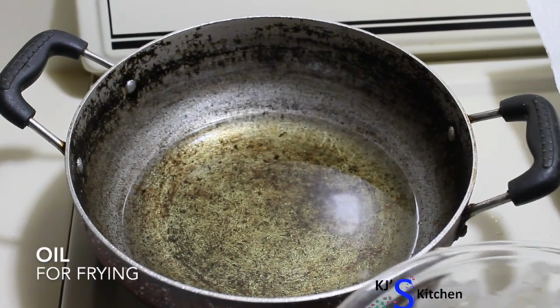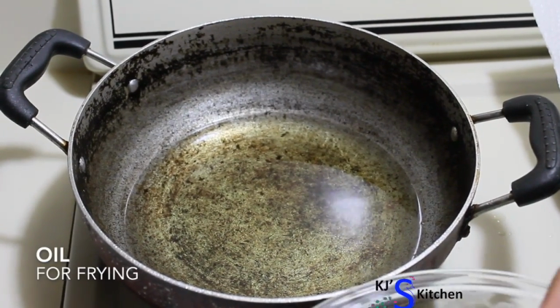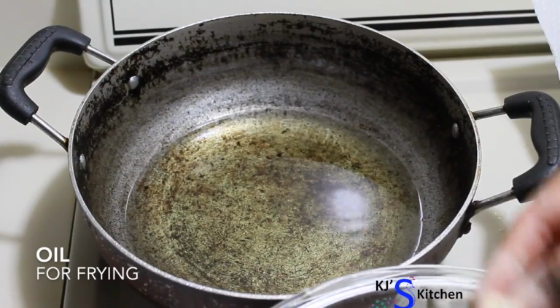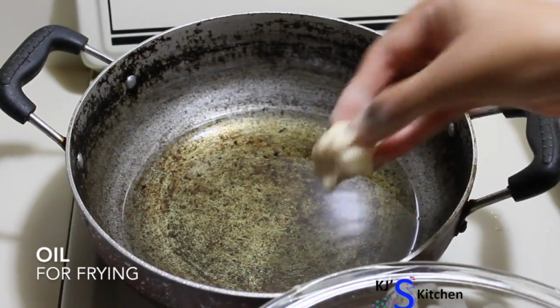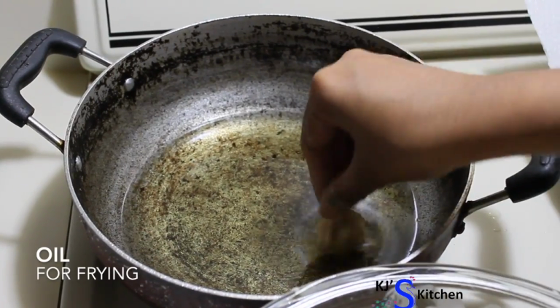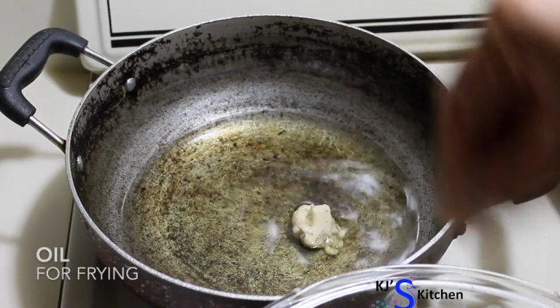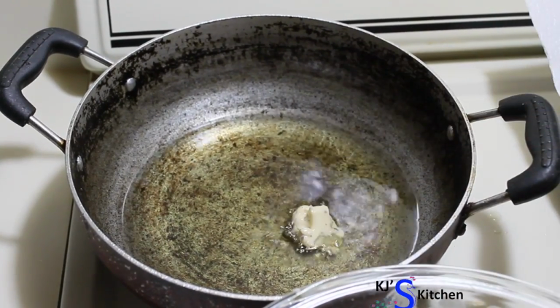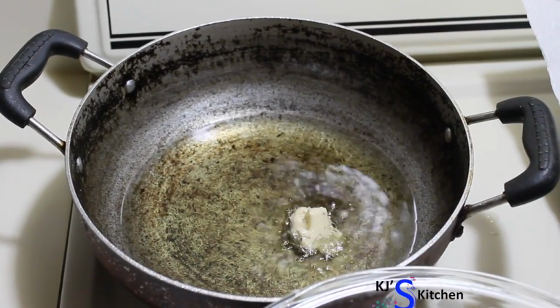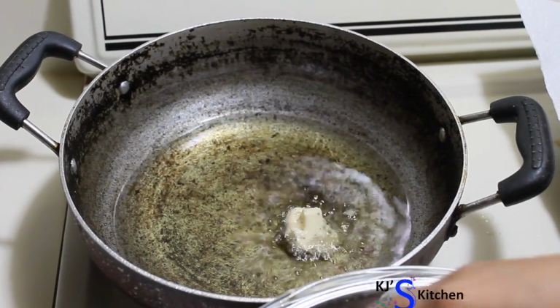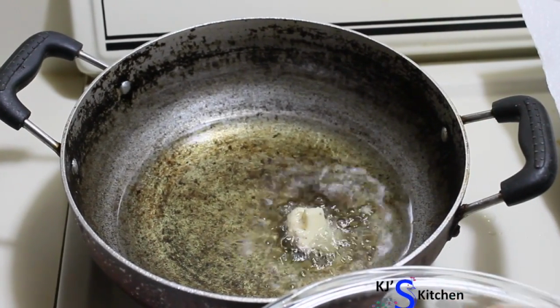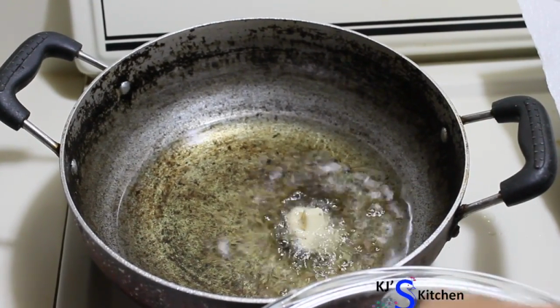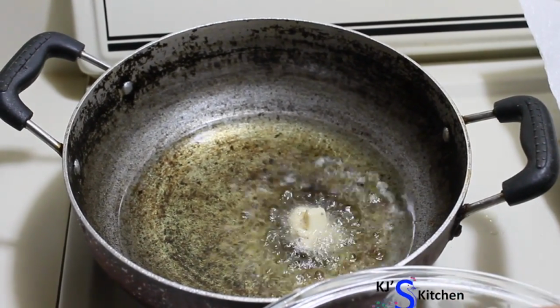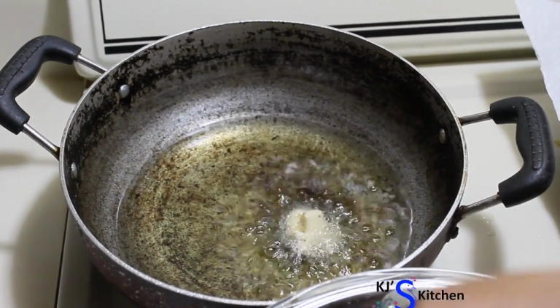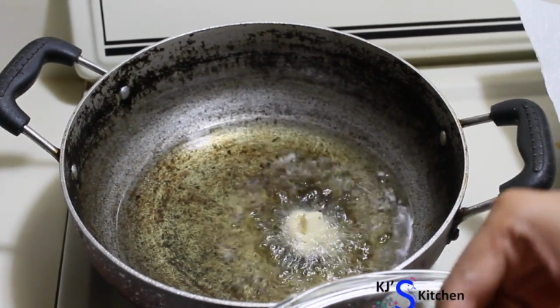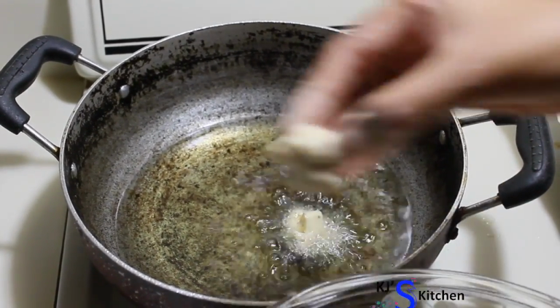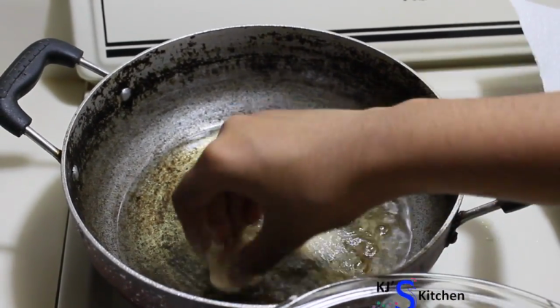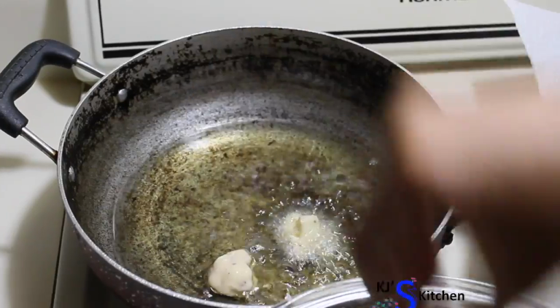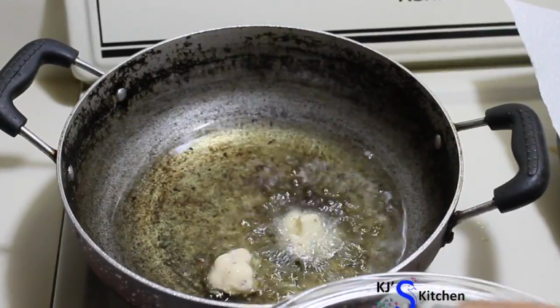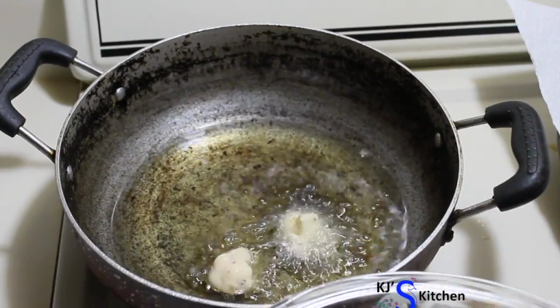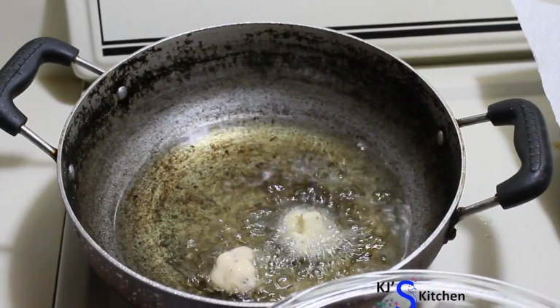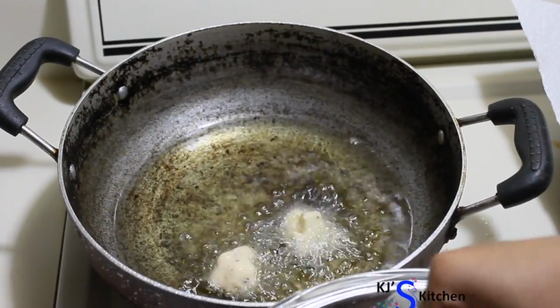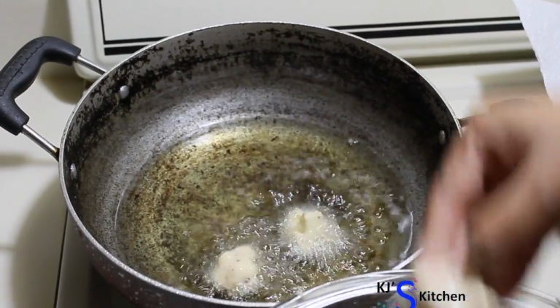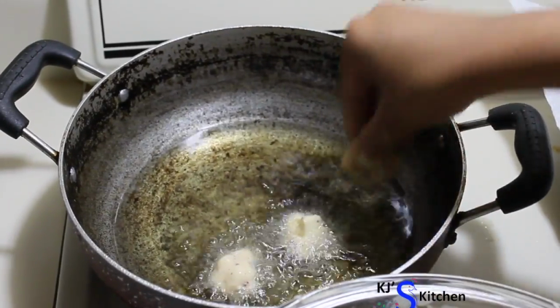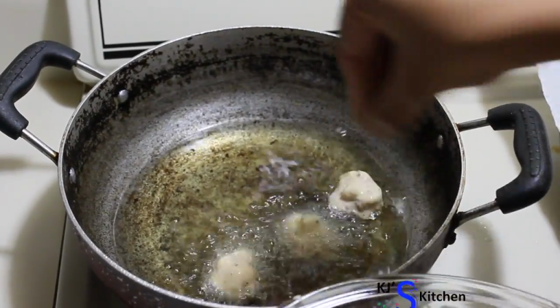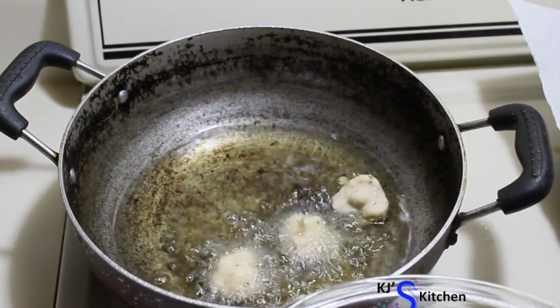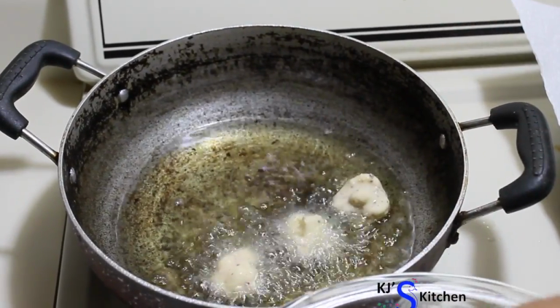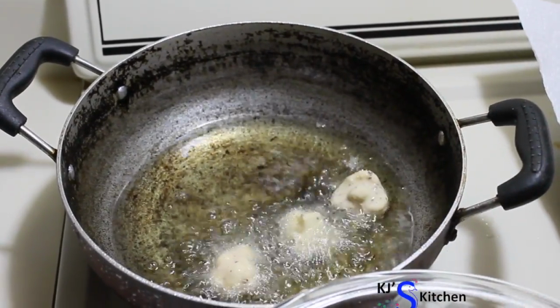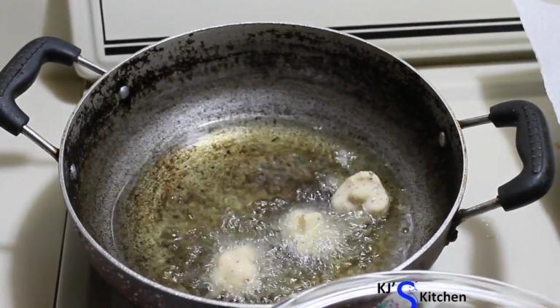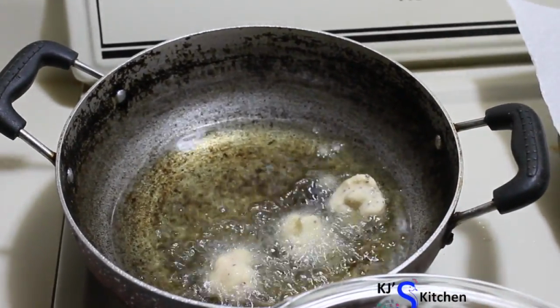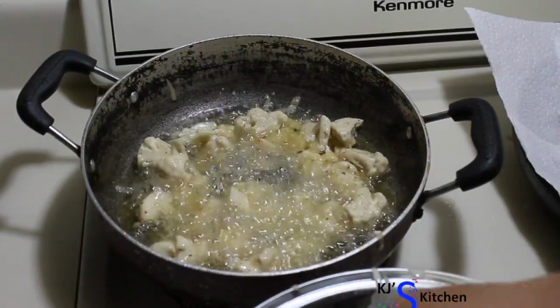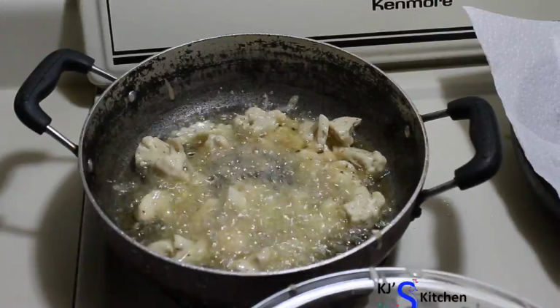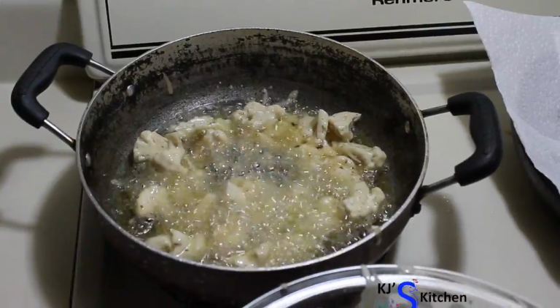Heat oil in a pan and when the oil is hot enough to fry, let's add the cauliflower florets. Add them one by one so that they don't stick to each other.